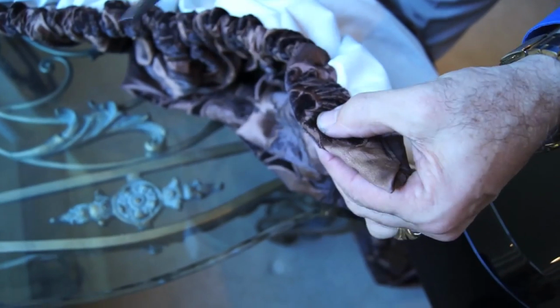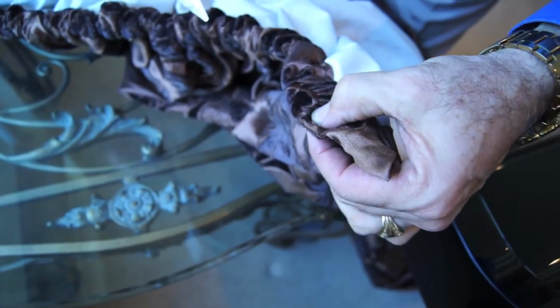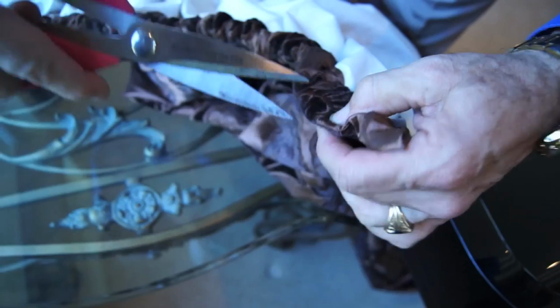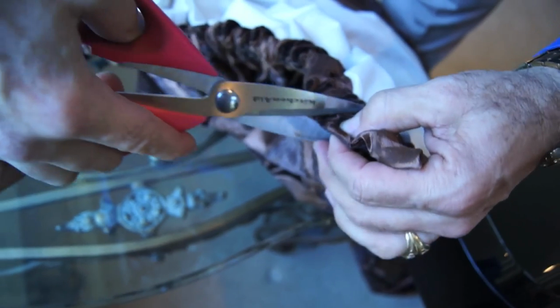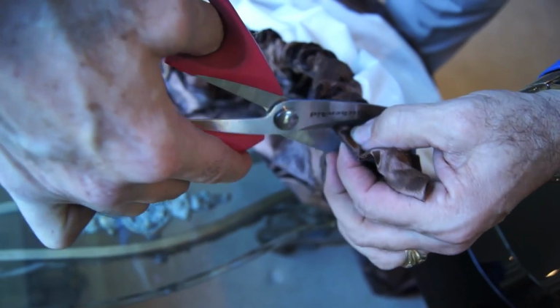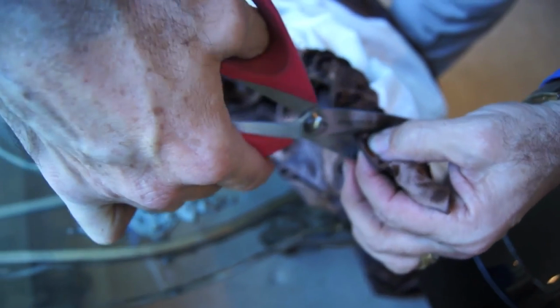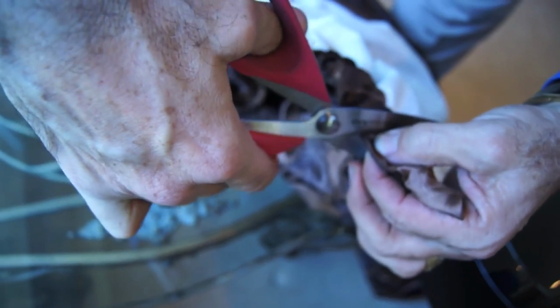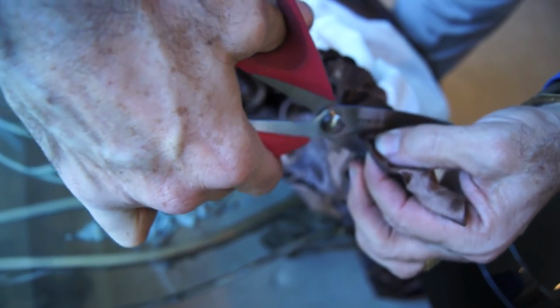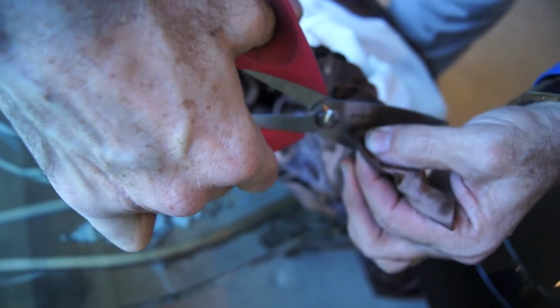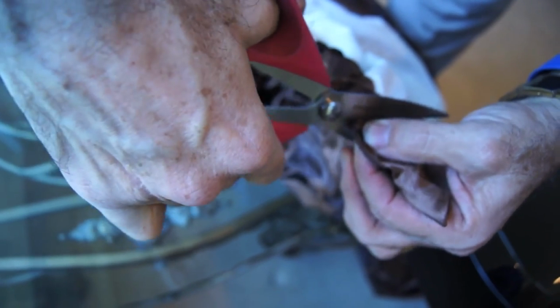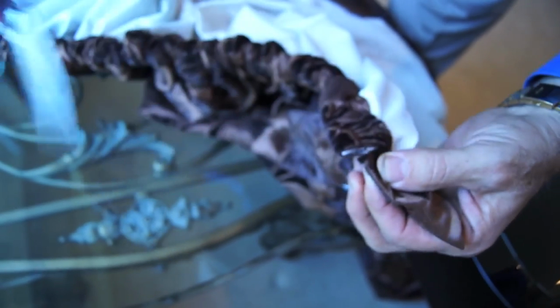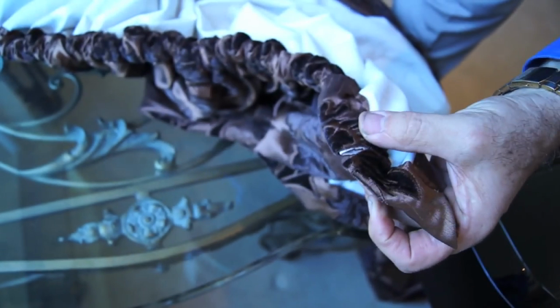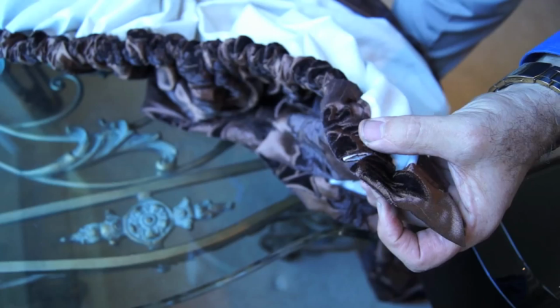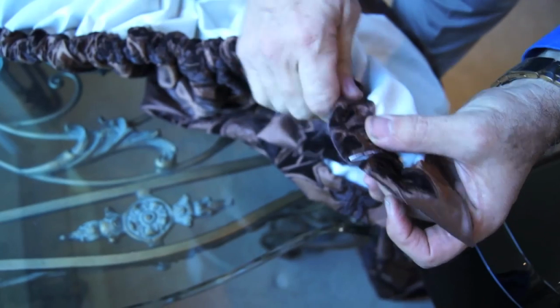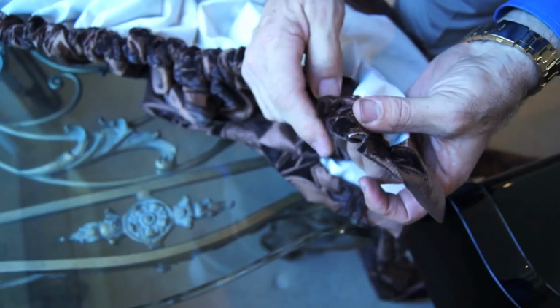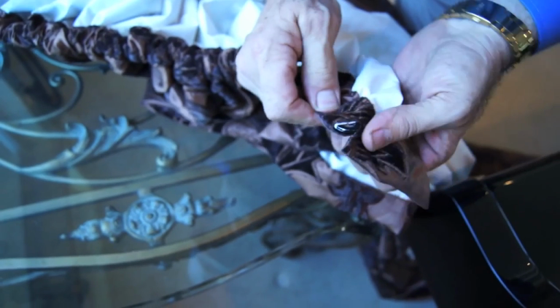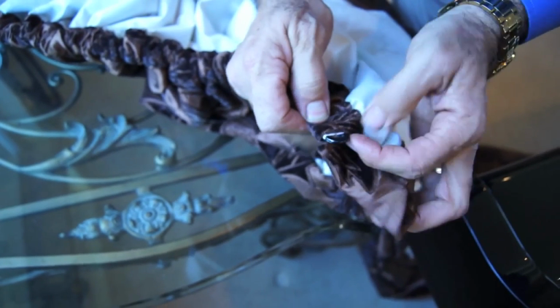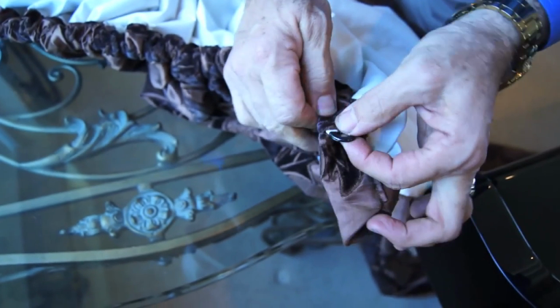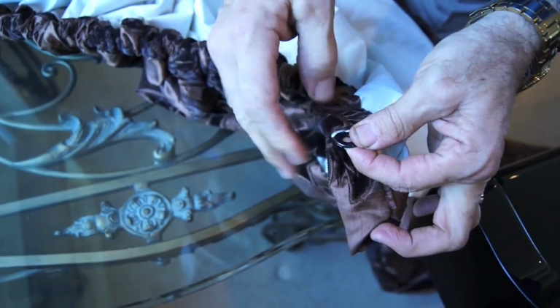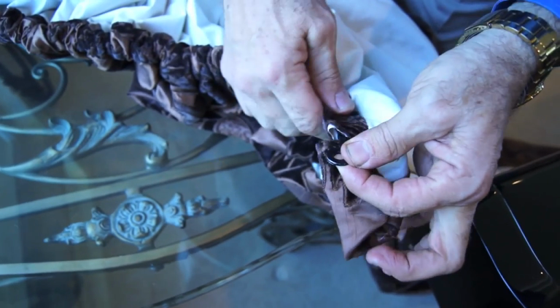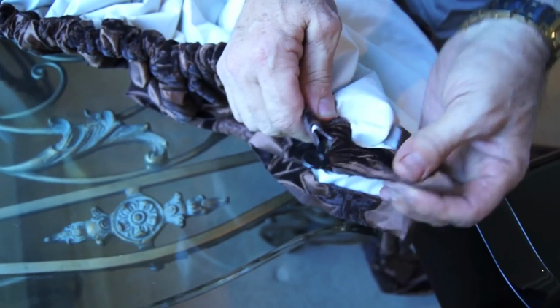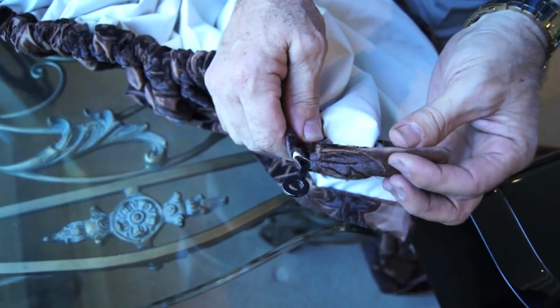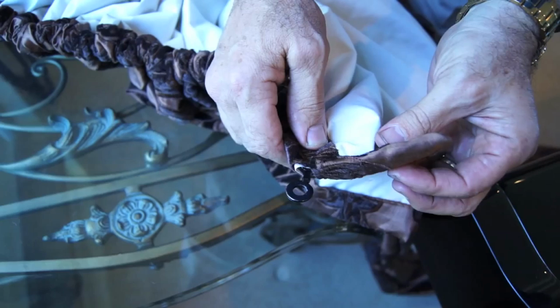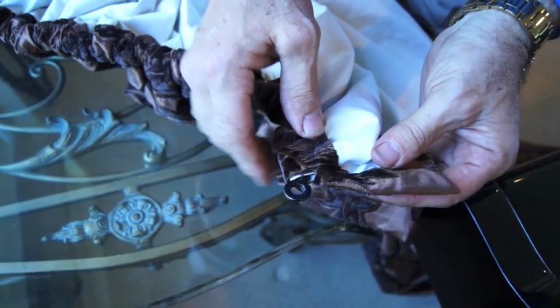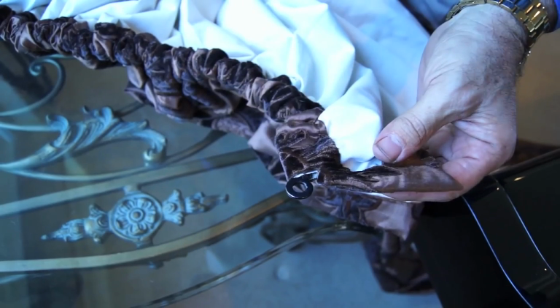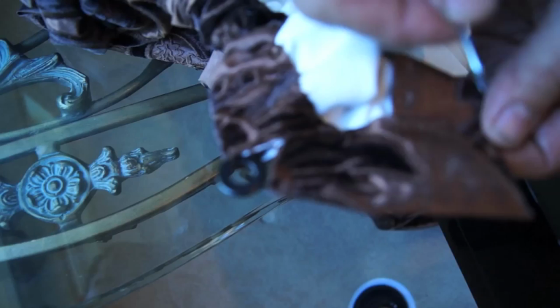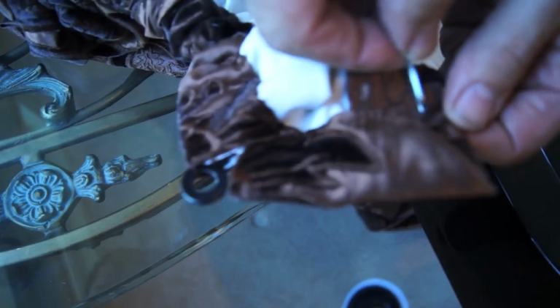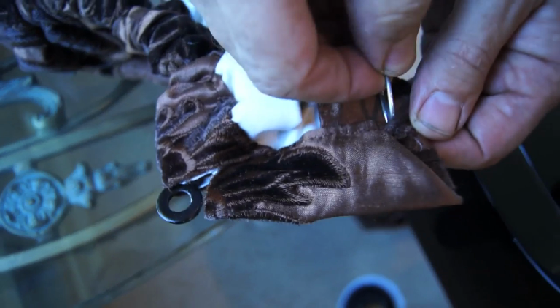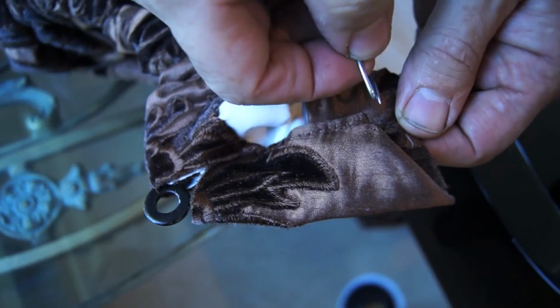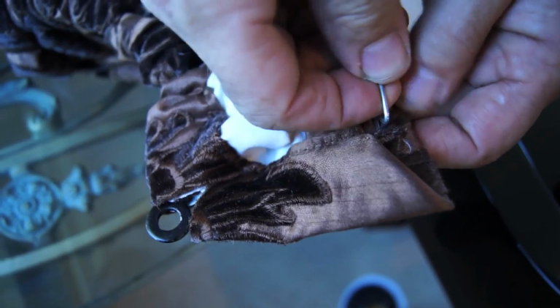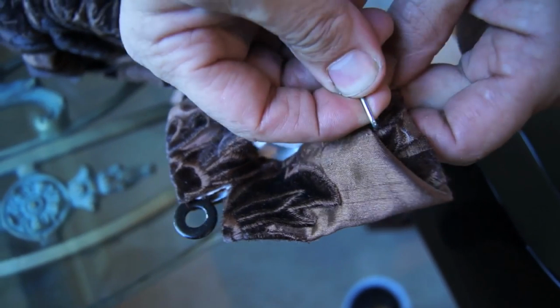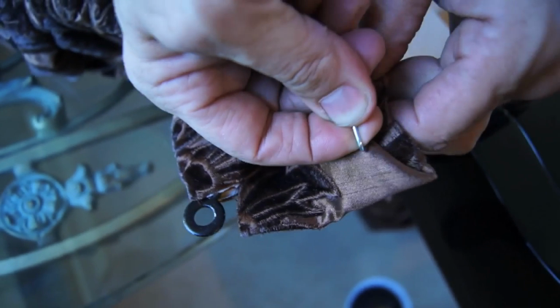Locate the end of the fabric that will be at the bottom of the scroll. Using scissors, splice the pocket 4 inches away from the end of the fabric. Put the wire through the opening created by the splice. Use the drapery hook provided and apply it on the end of the fabric.